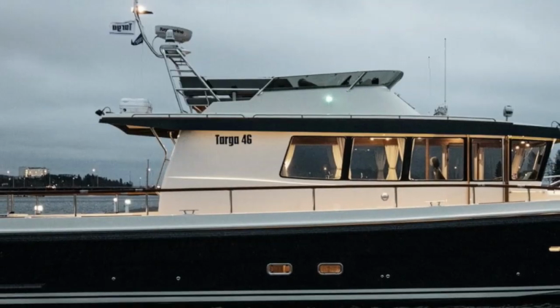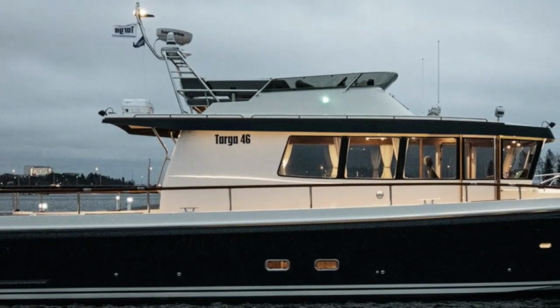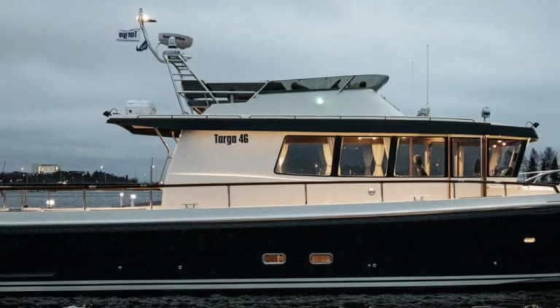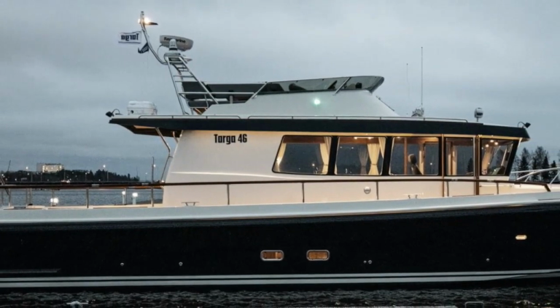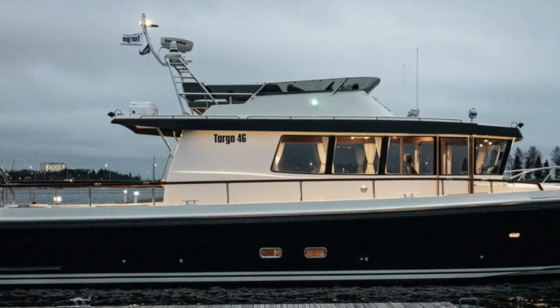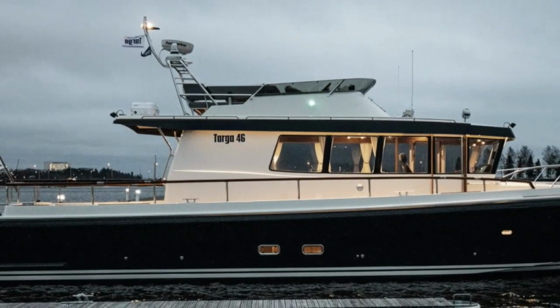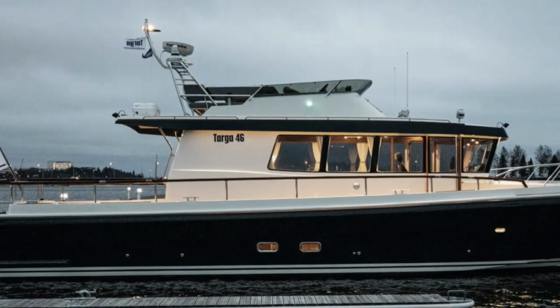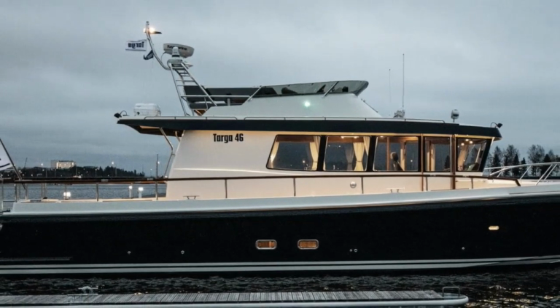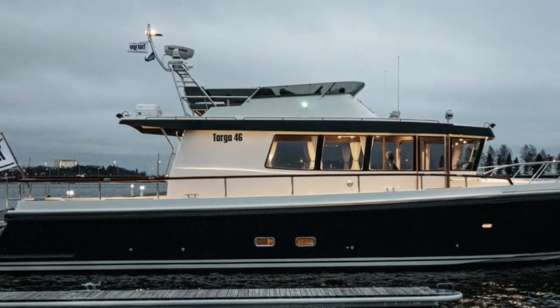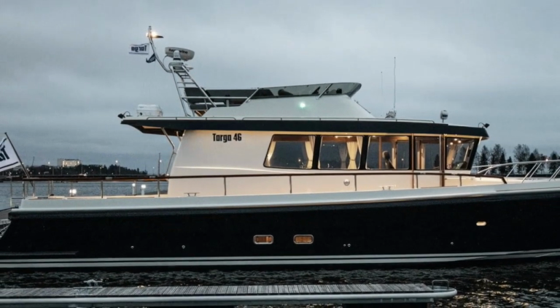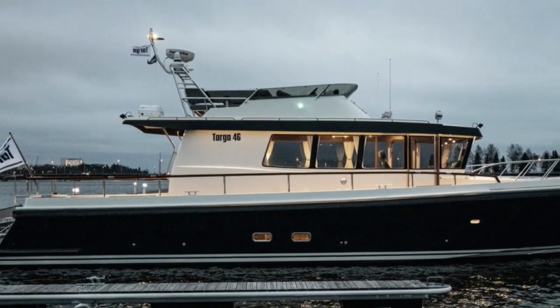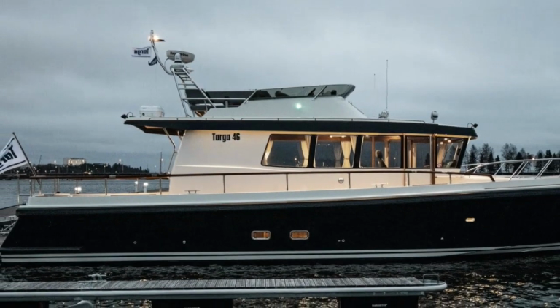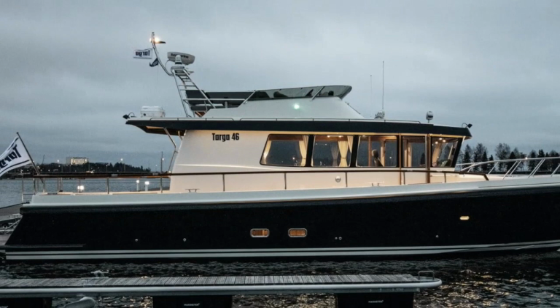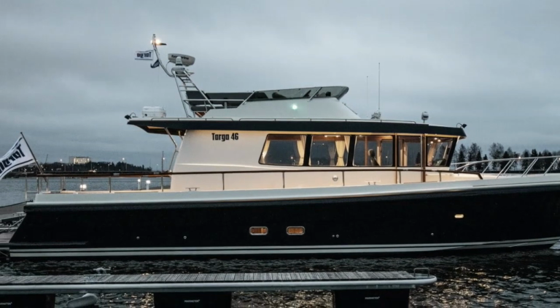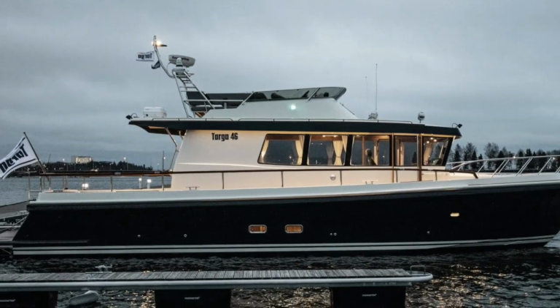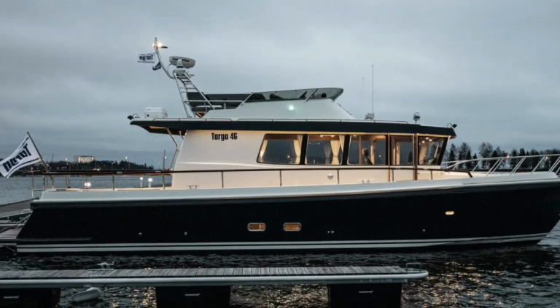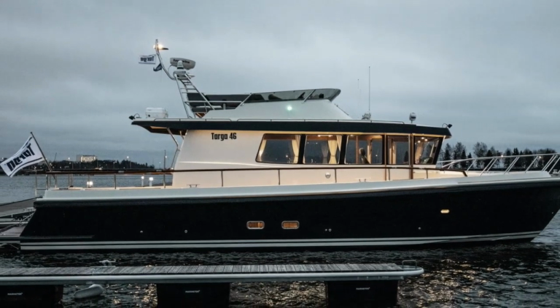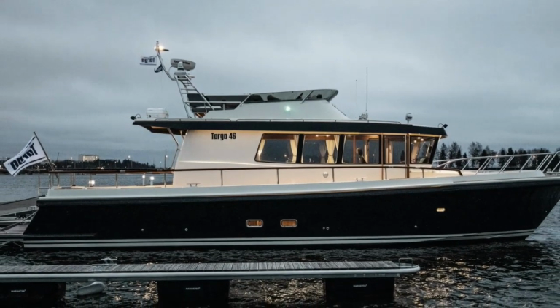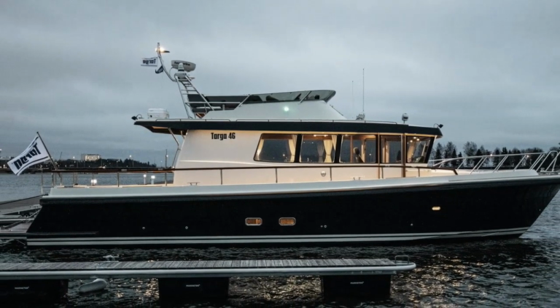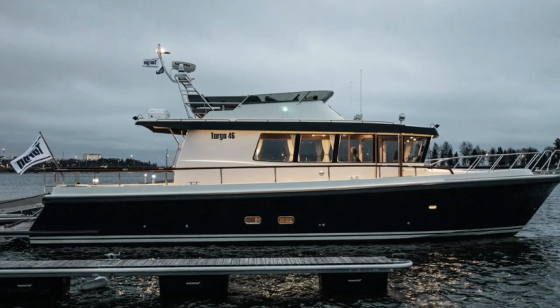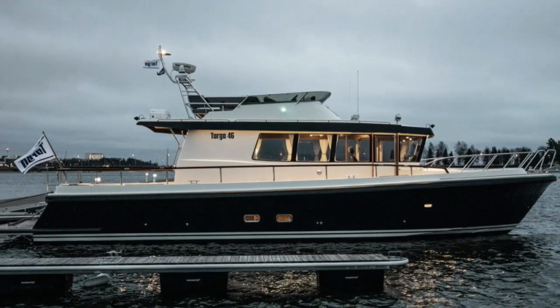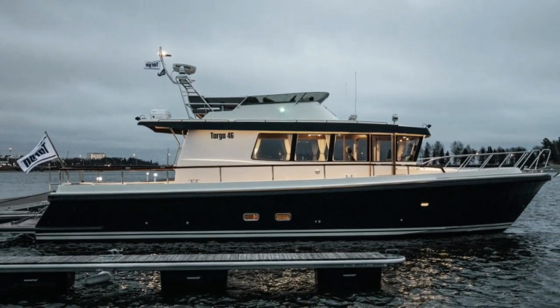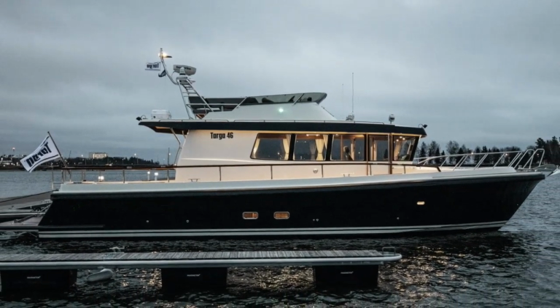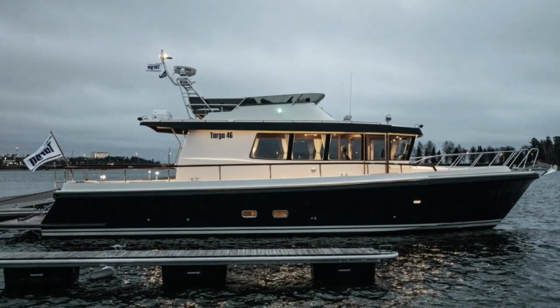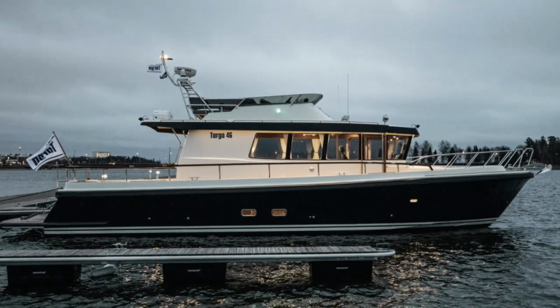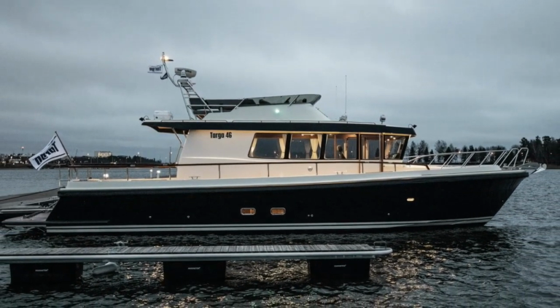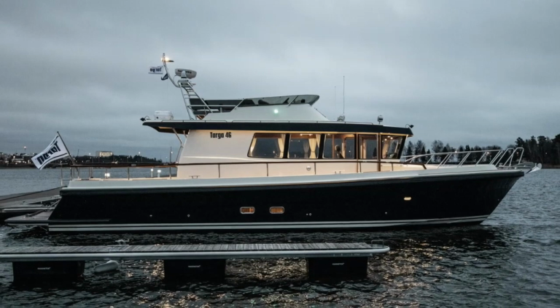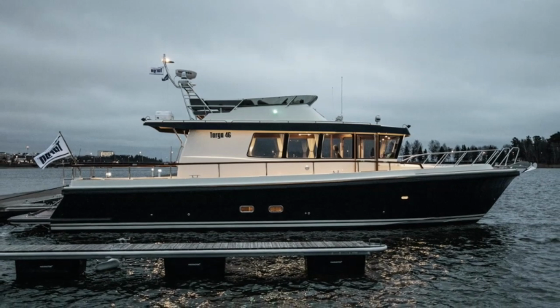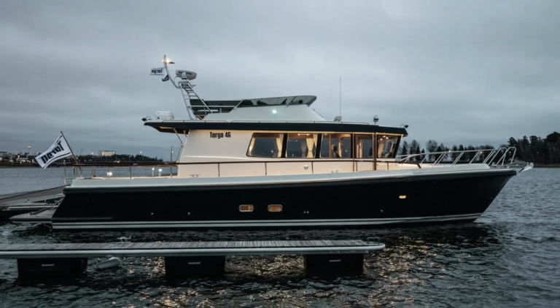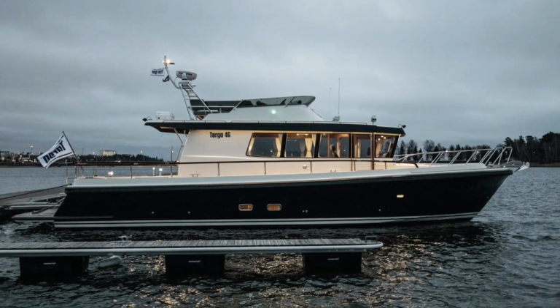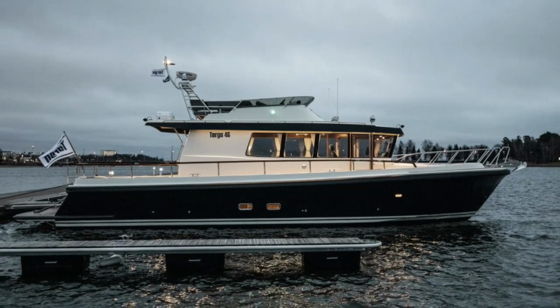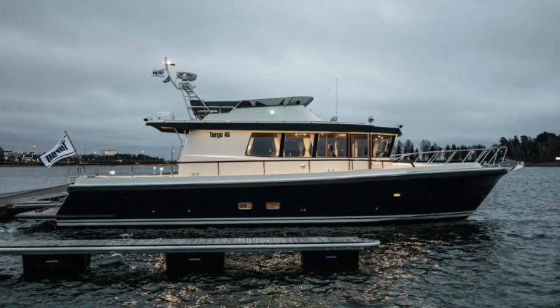And that is one reason why I wanted to do a short video on the Botnia Targa 46, which is currently the longest vessel in Targa's range of 12 boats.